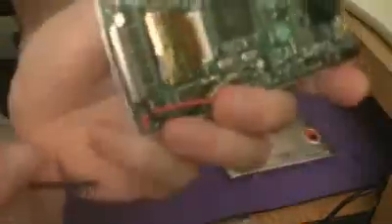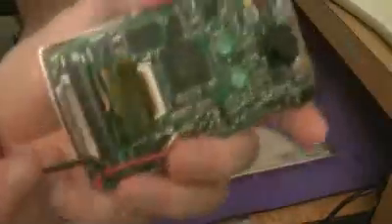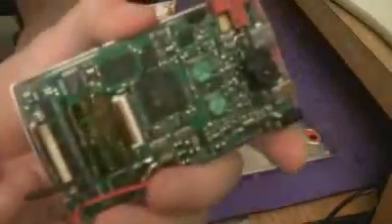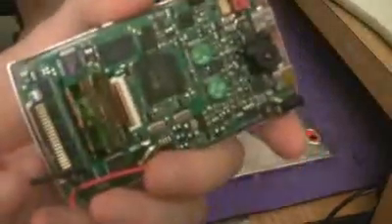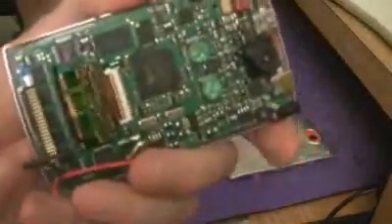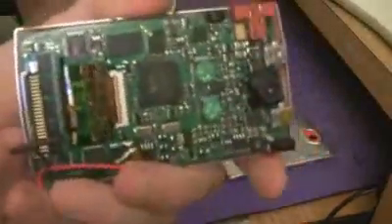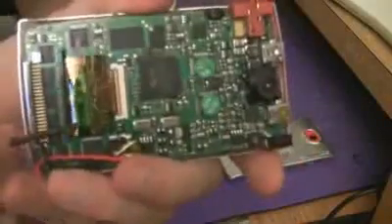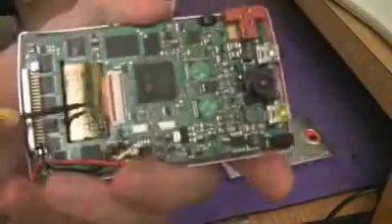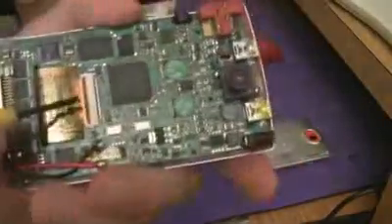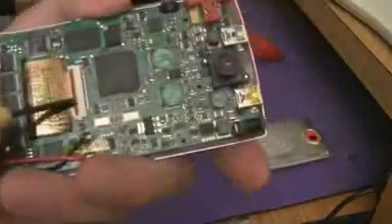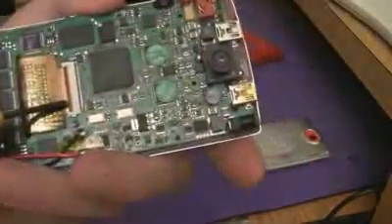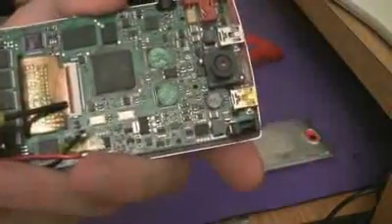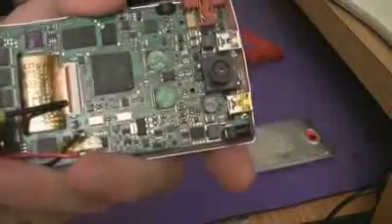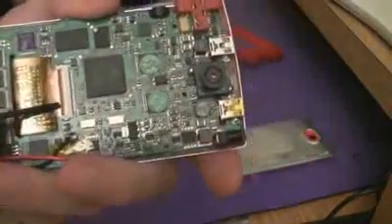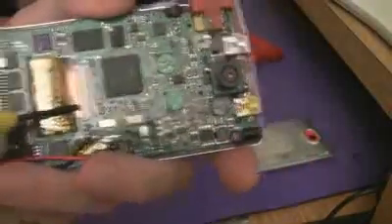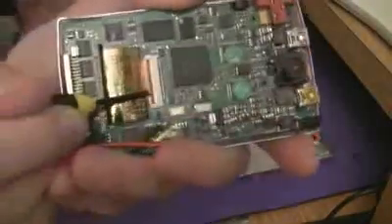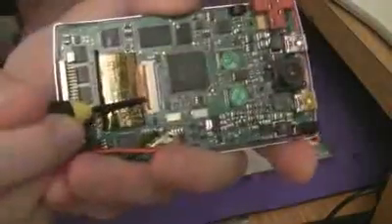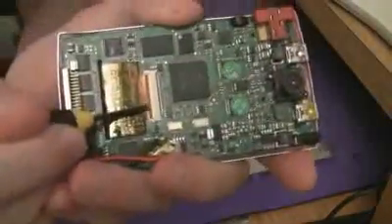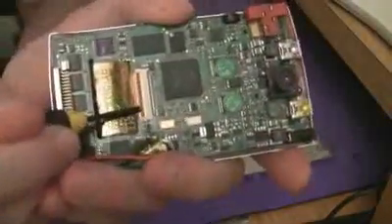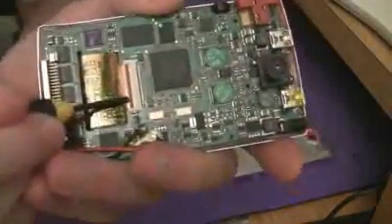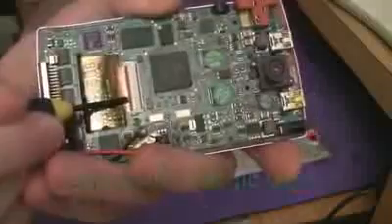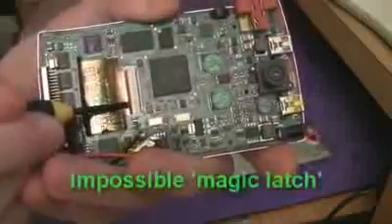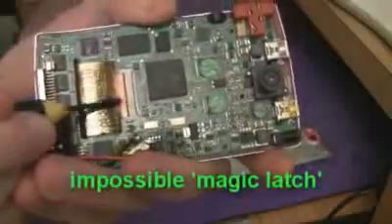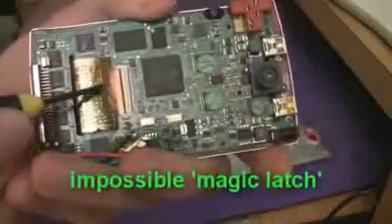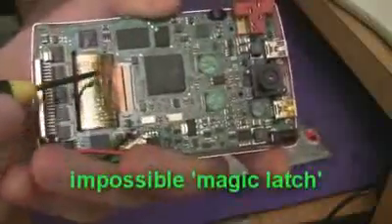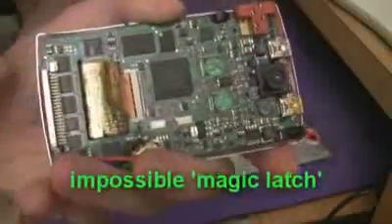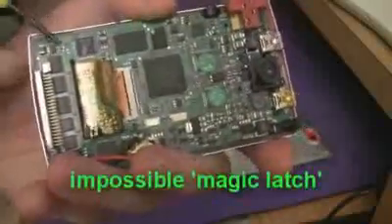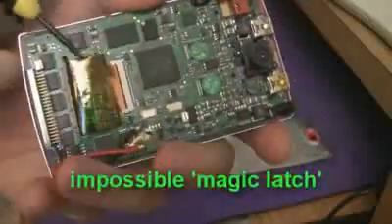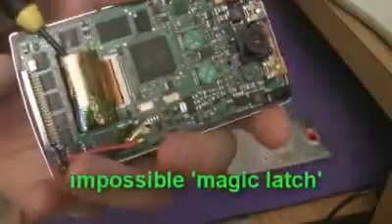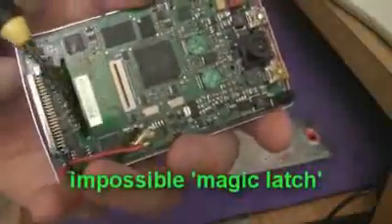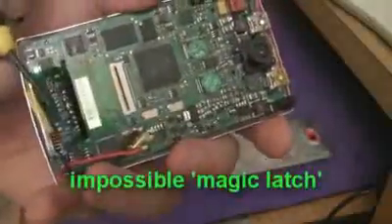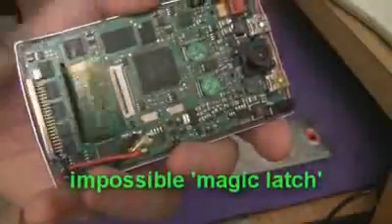It took me a little time to figure that one out. This thing here is a little zero insertion force latch. All you have to do is flip that guy up, like that, and then this just unplugs.